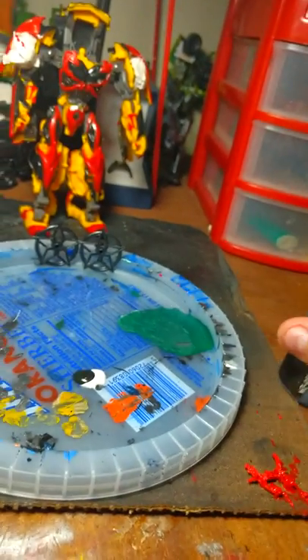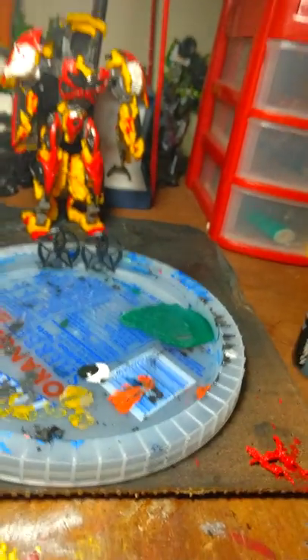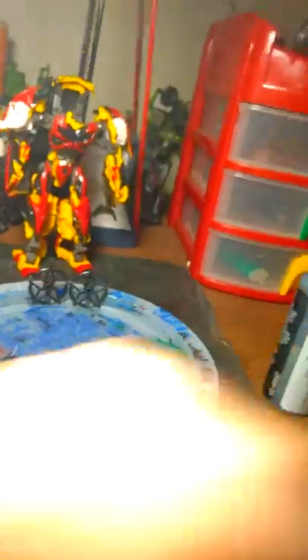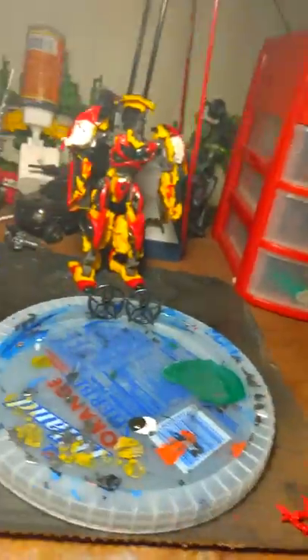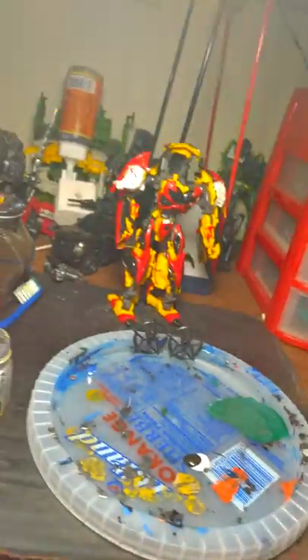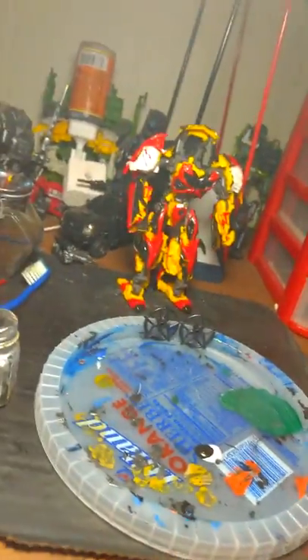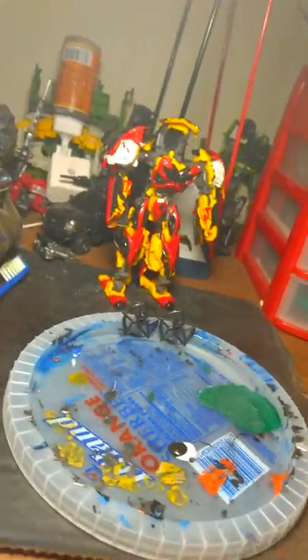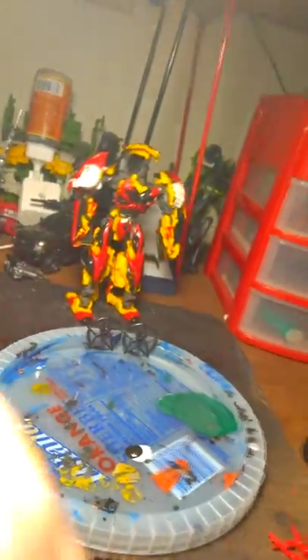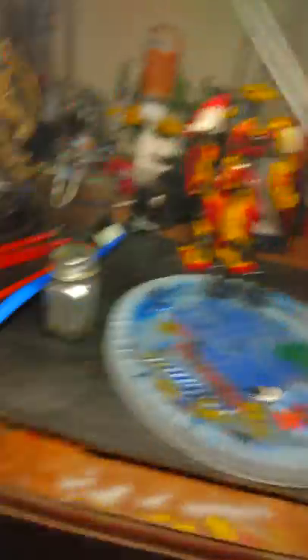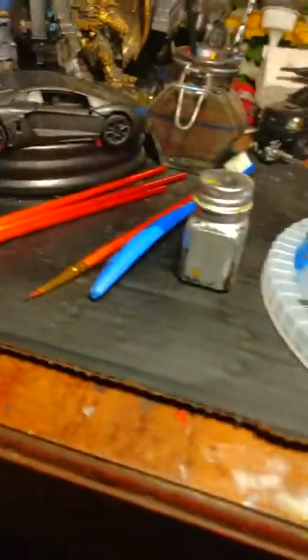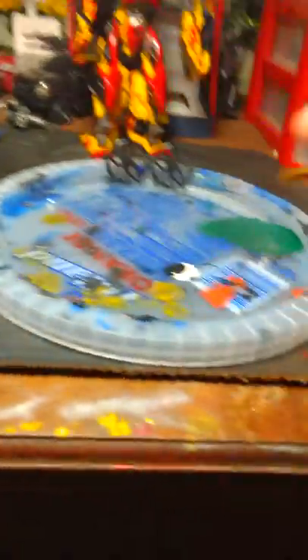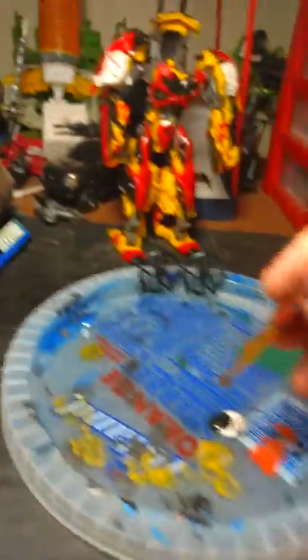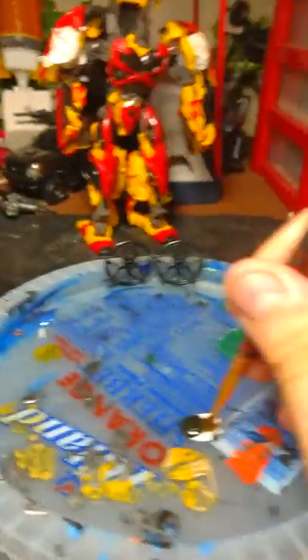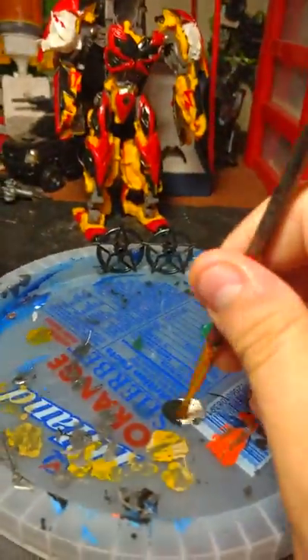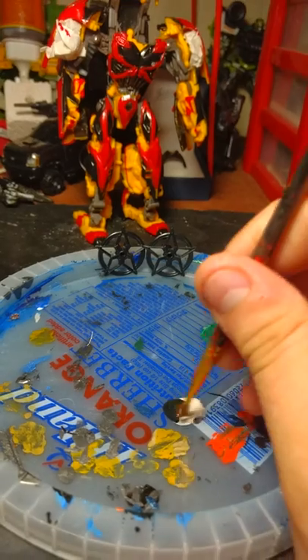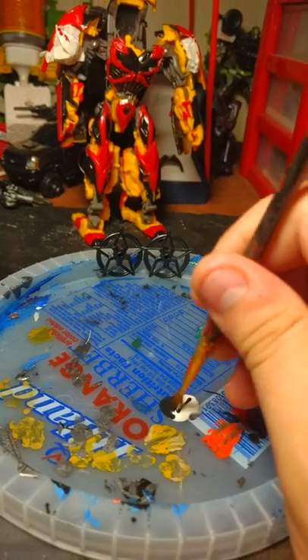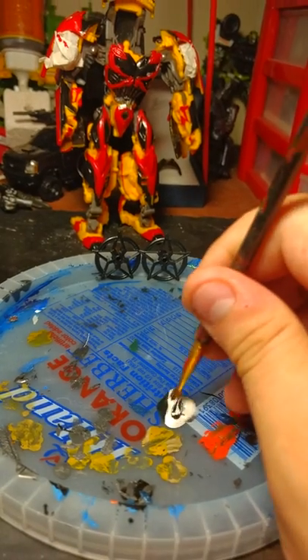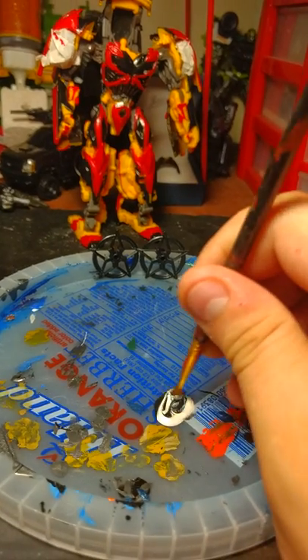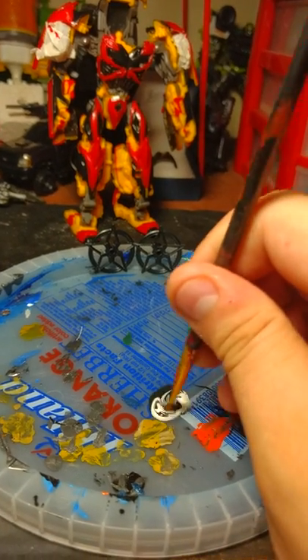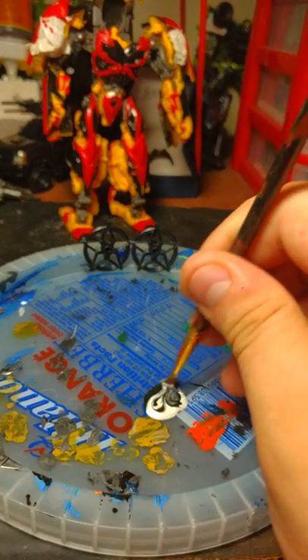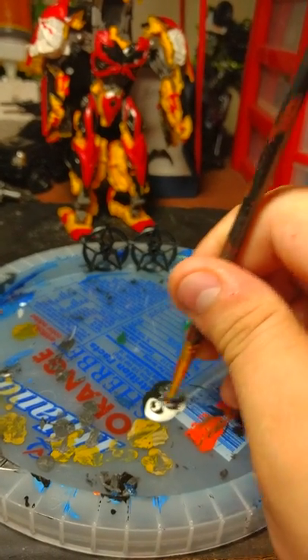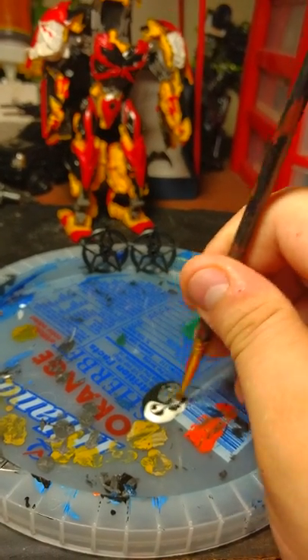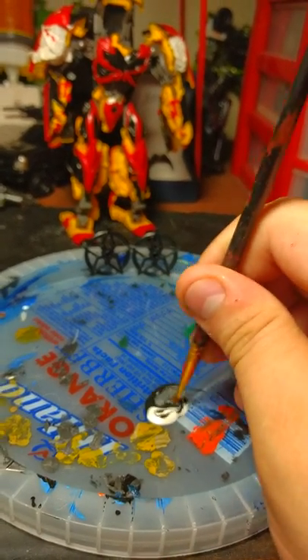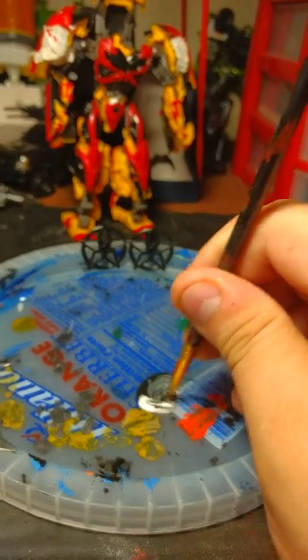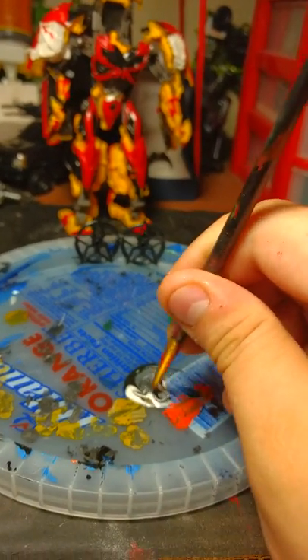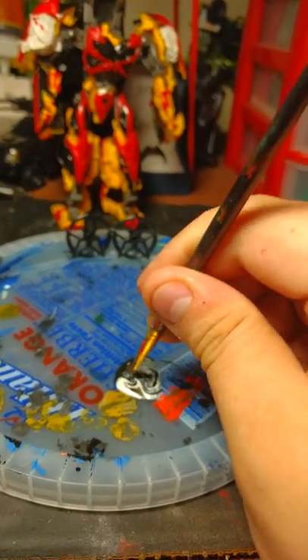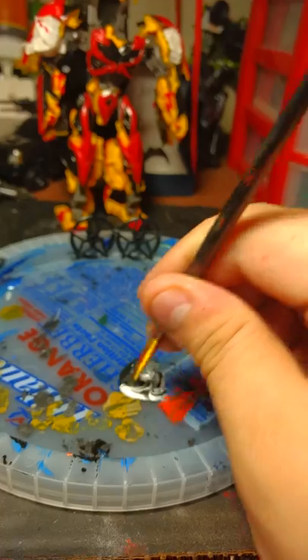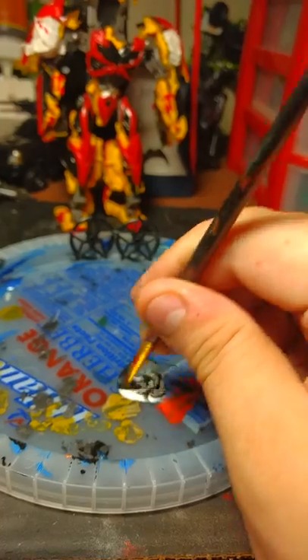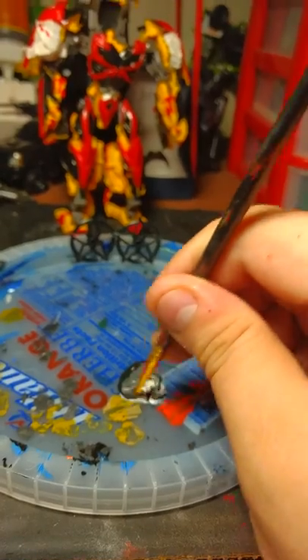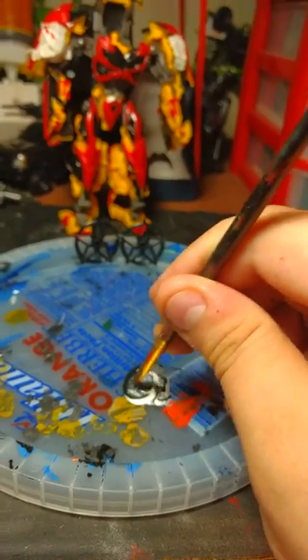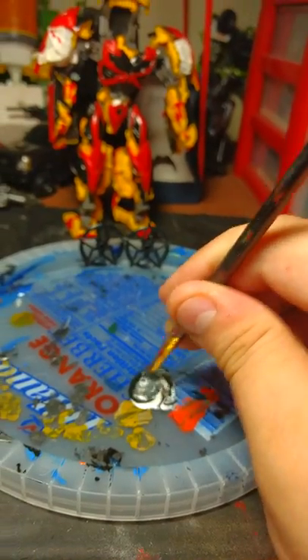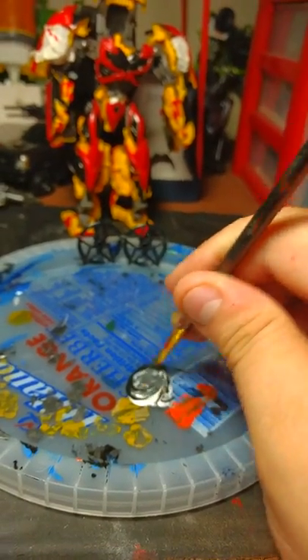Now what you want to do is grab a regular brush from the side — I have plenty right here — and you're going to stir that up. As you can see, it's giving that gray effect.